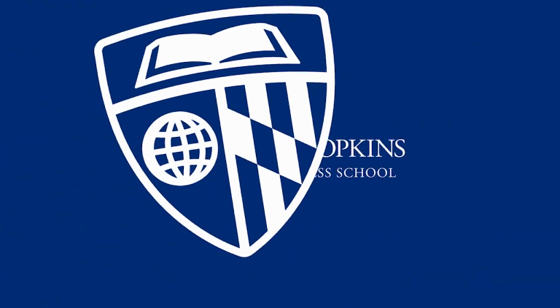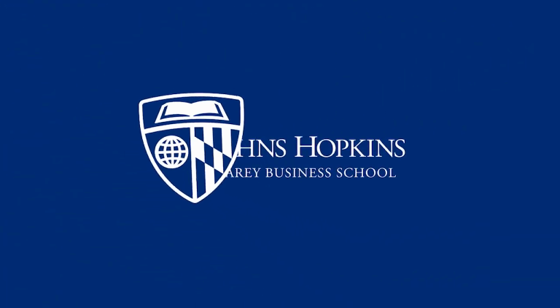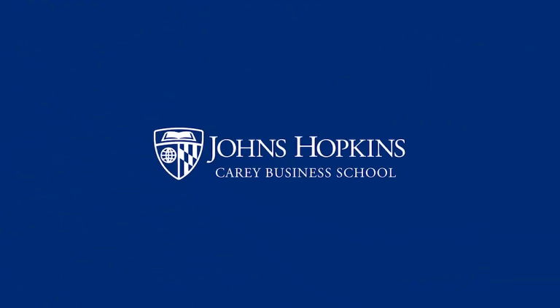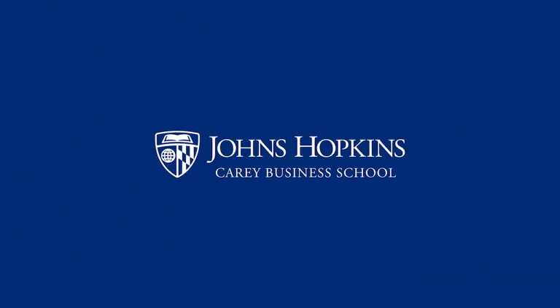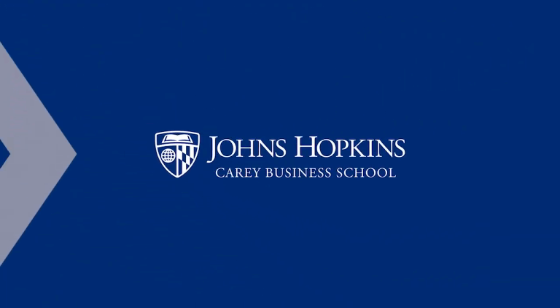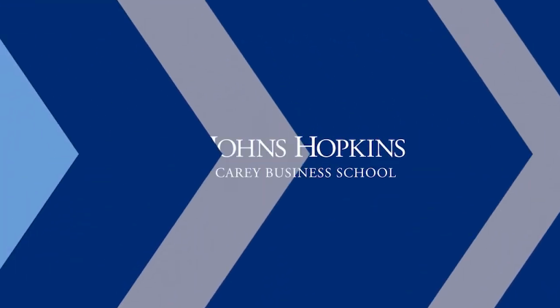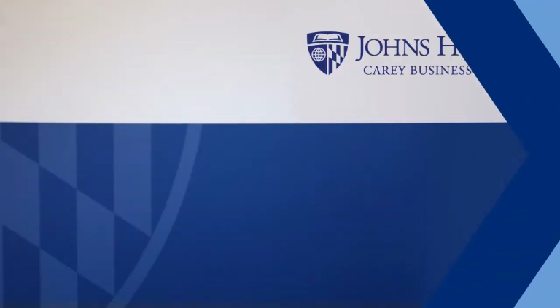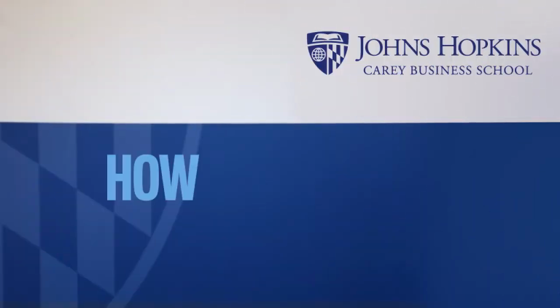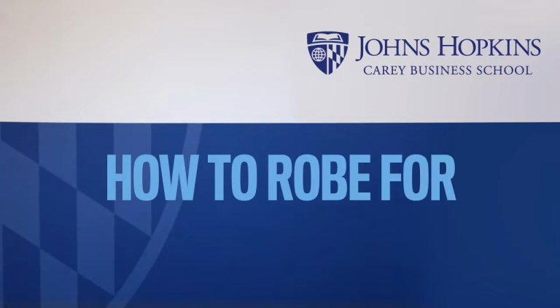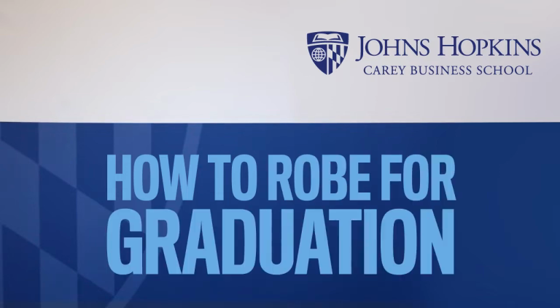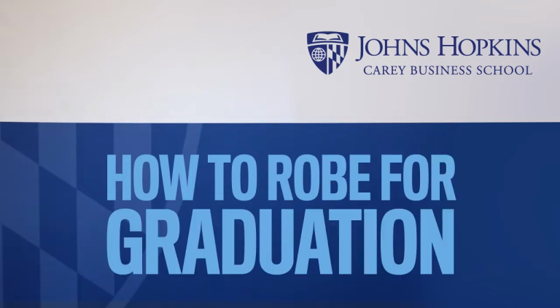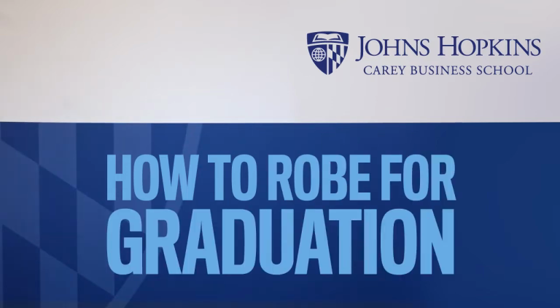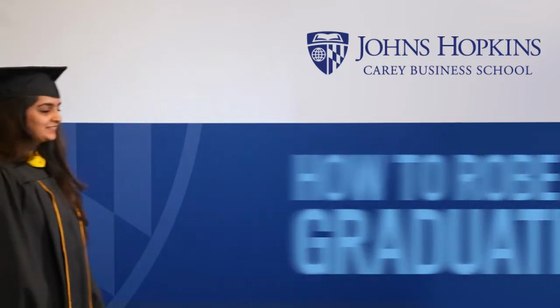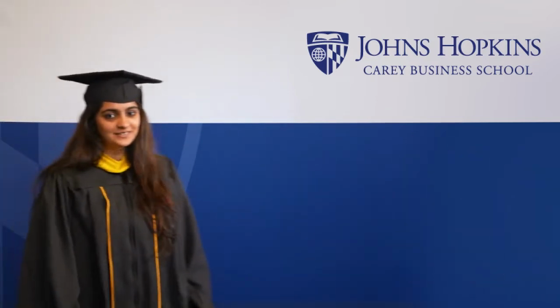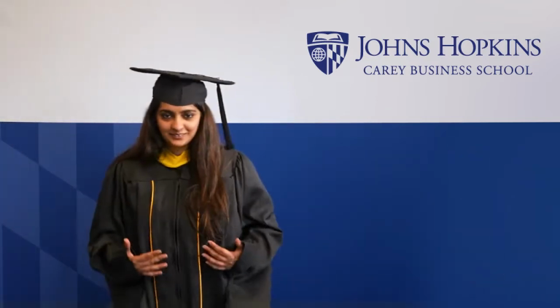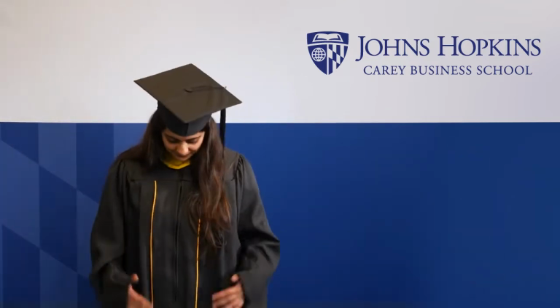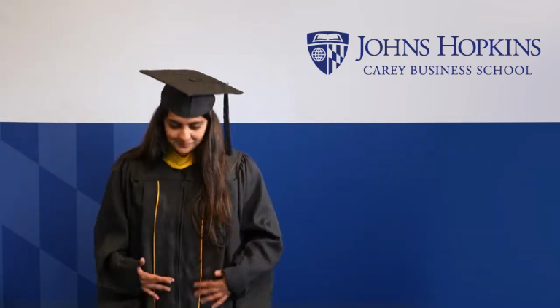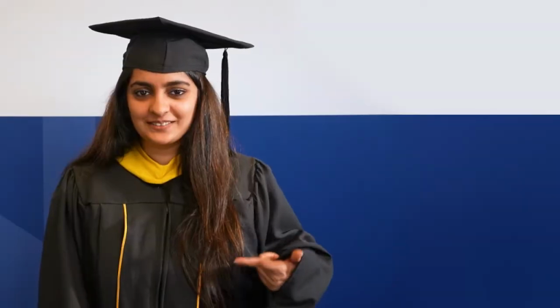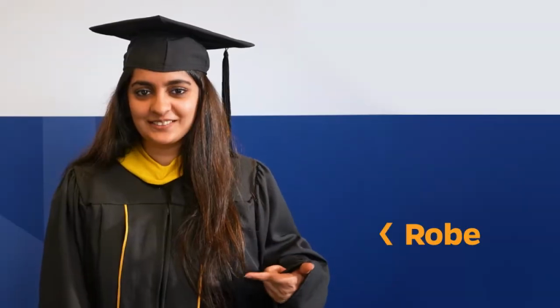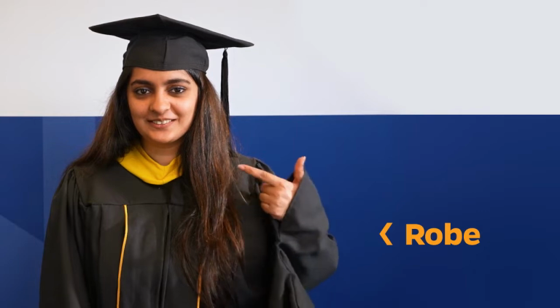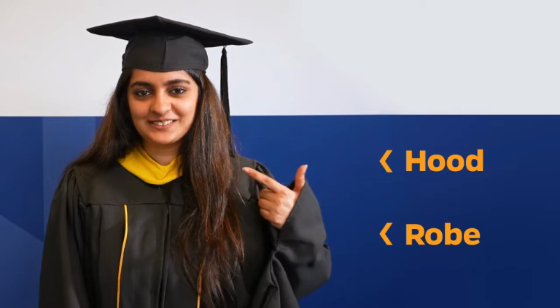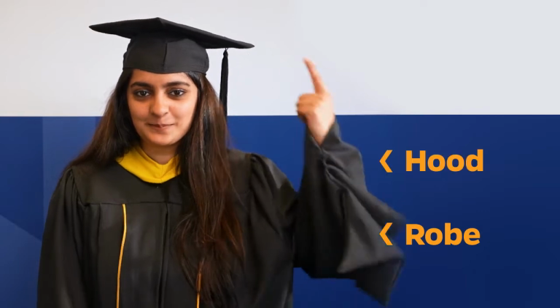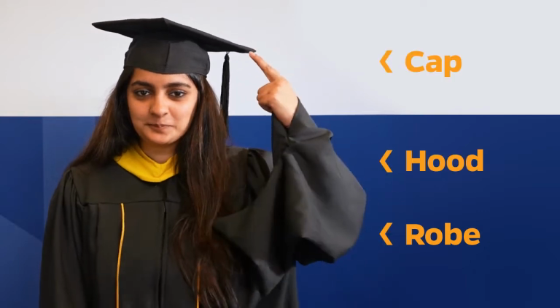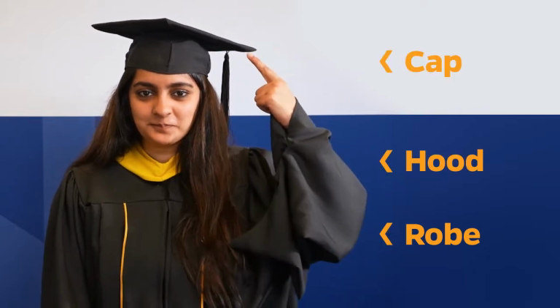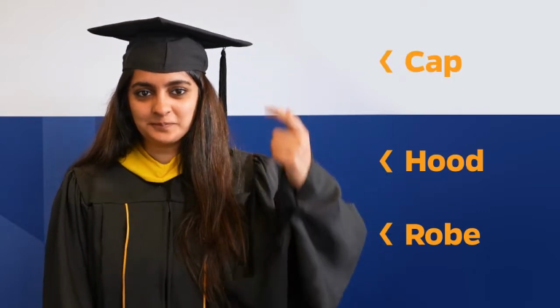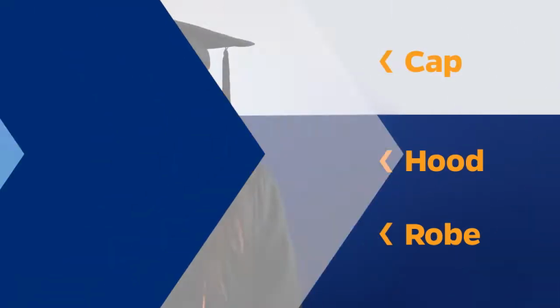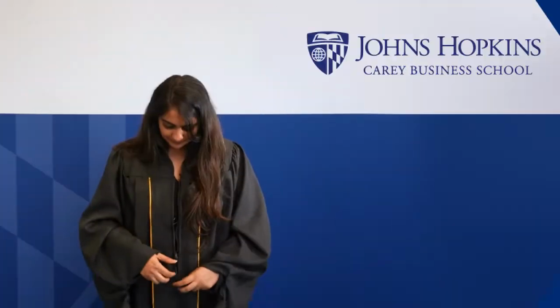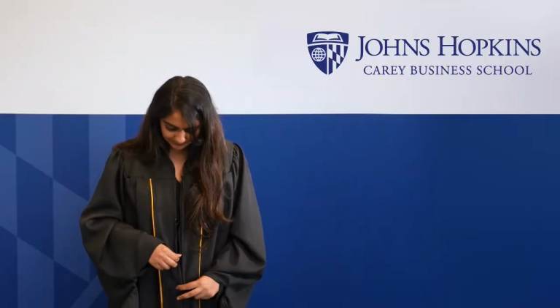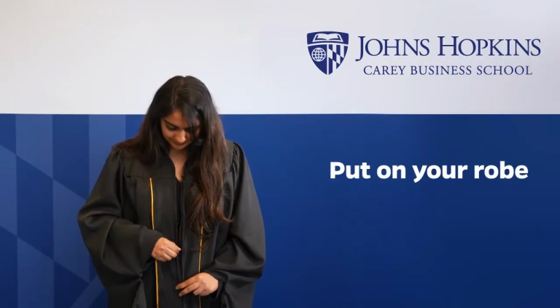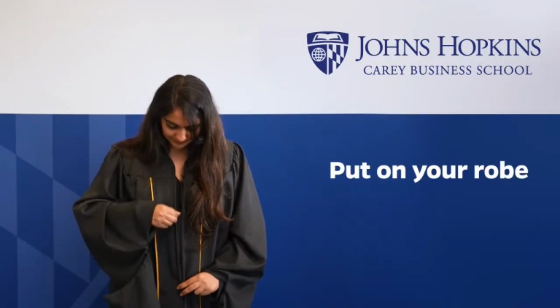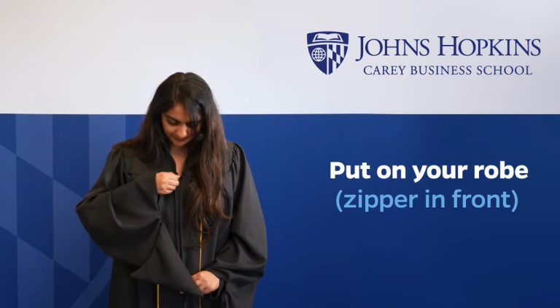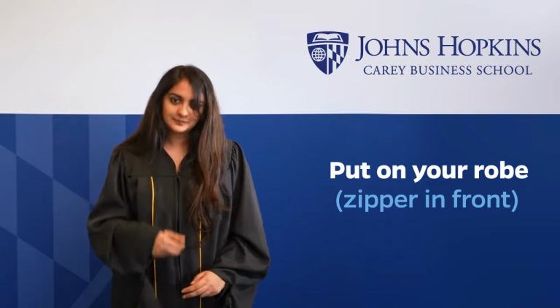Congratulations on your upcoming graduation from the Johns Hopkins Carey Business School. Before the ceremony begins, you'll want to make sure you are wearing your robe, hood and cap correctly. Start by putting on your robe with the zipper facing front.